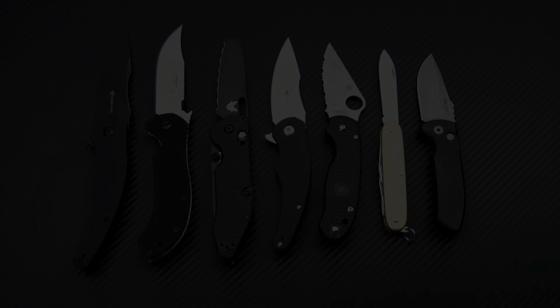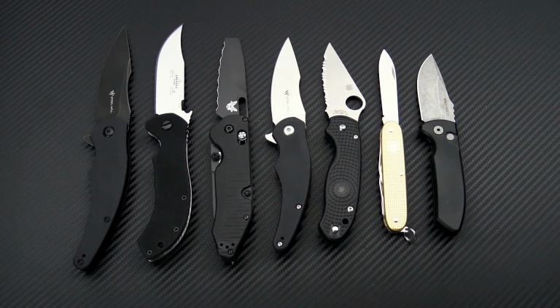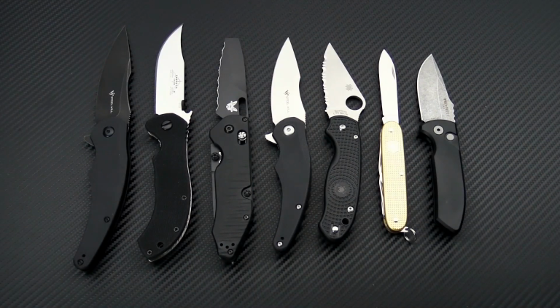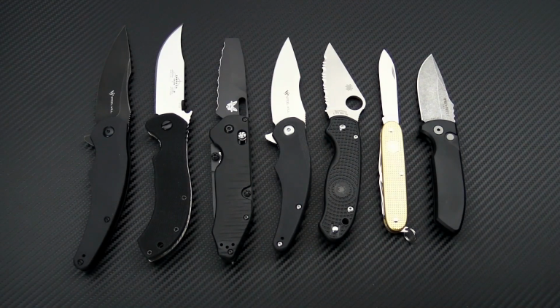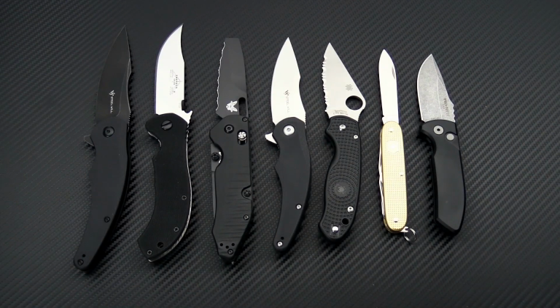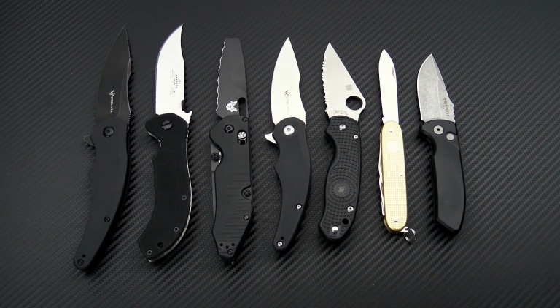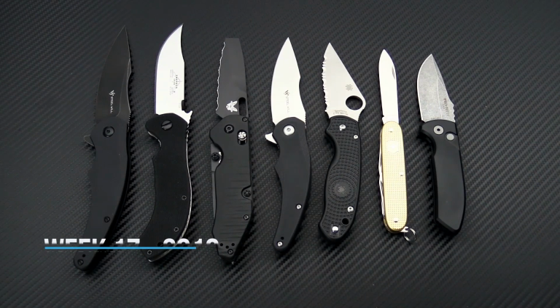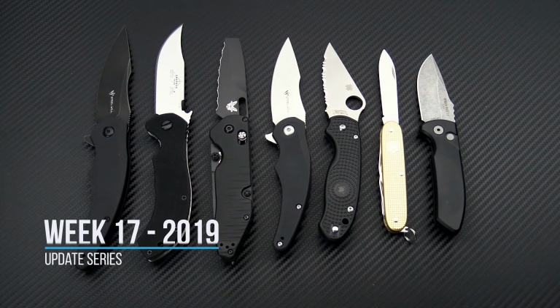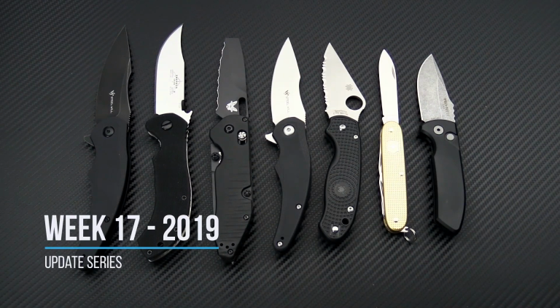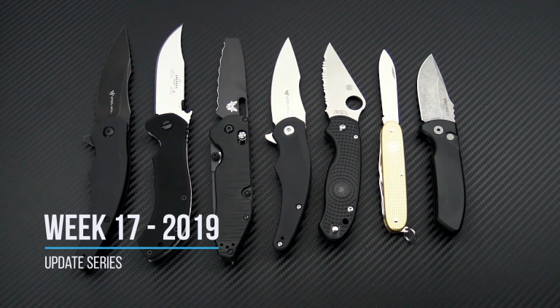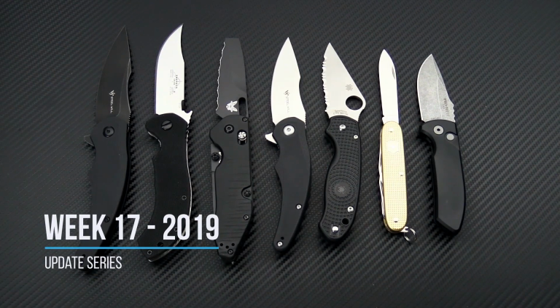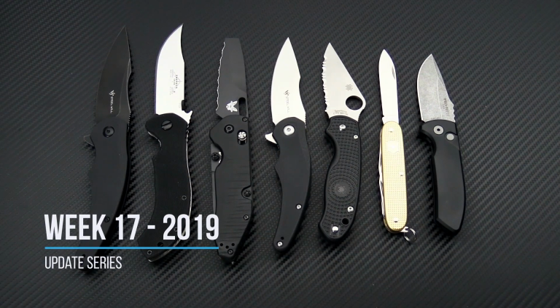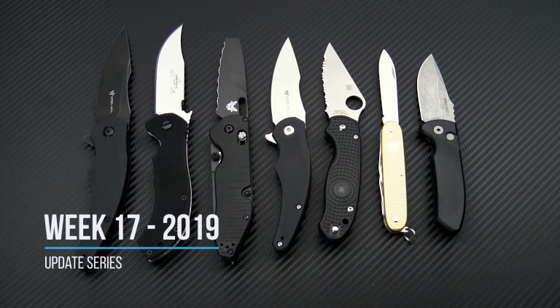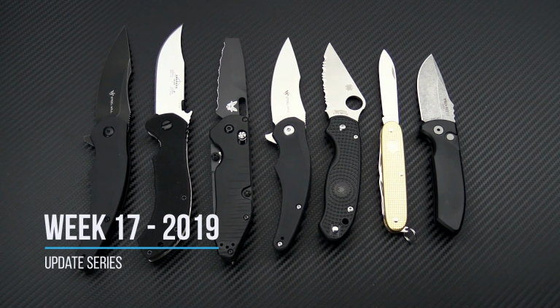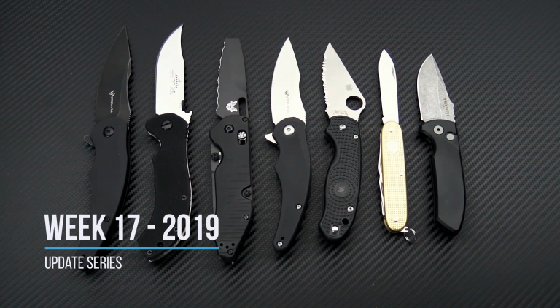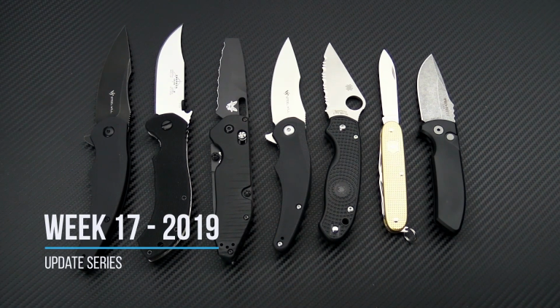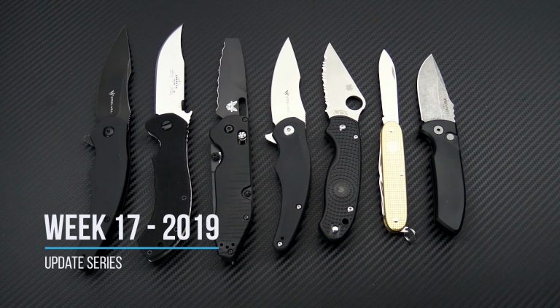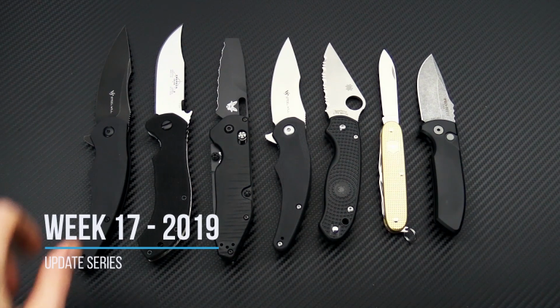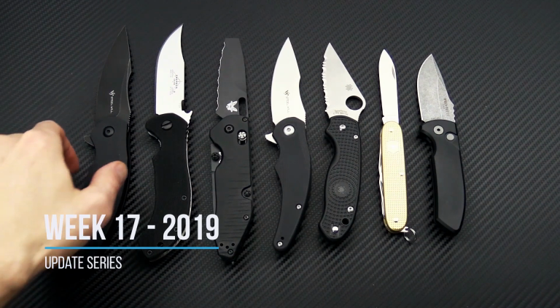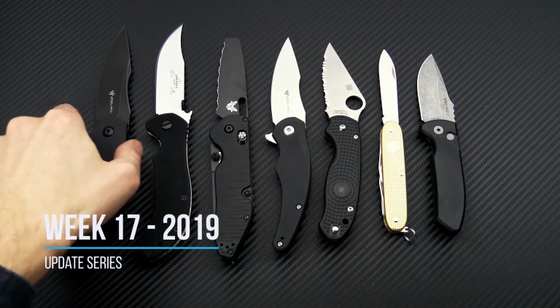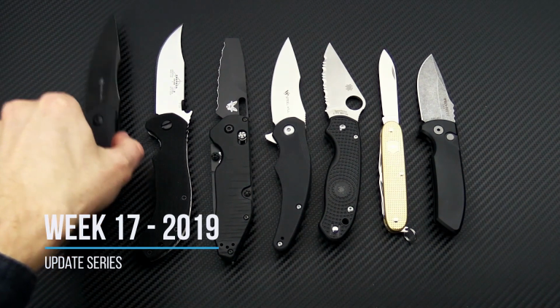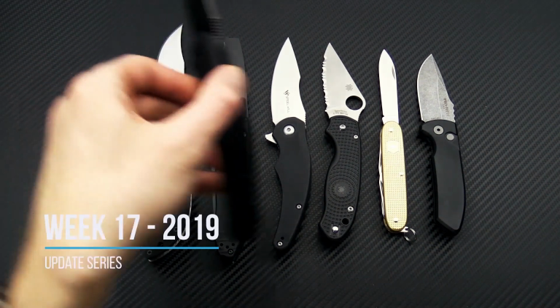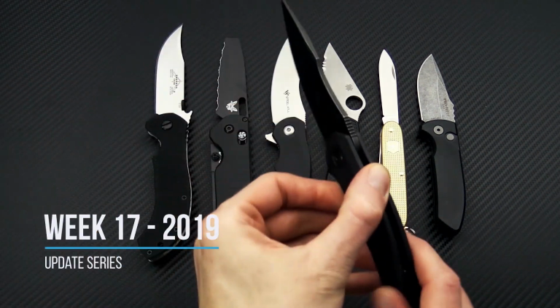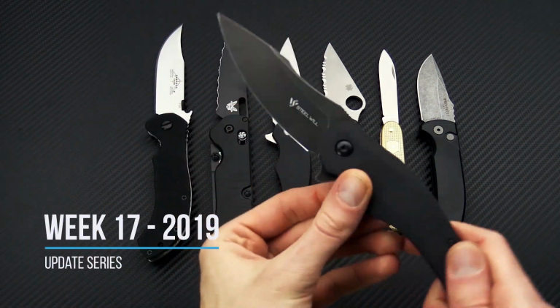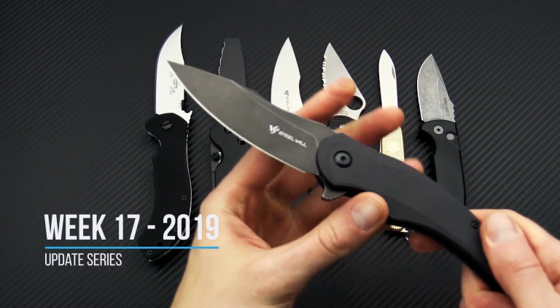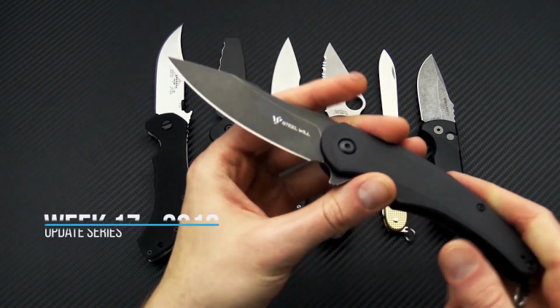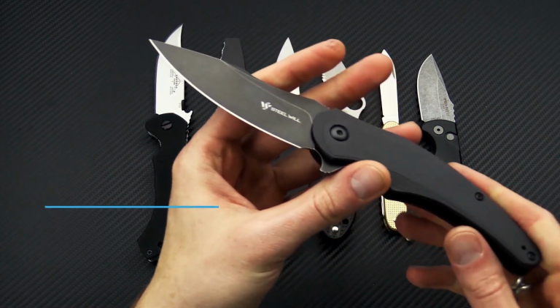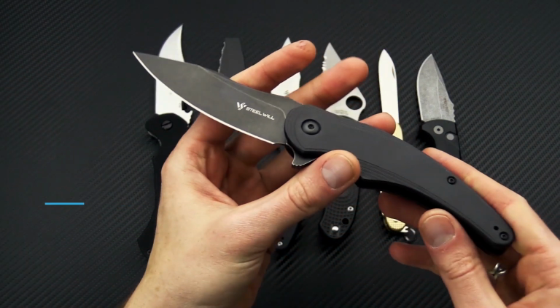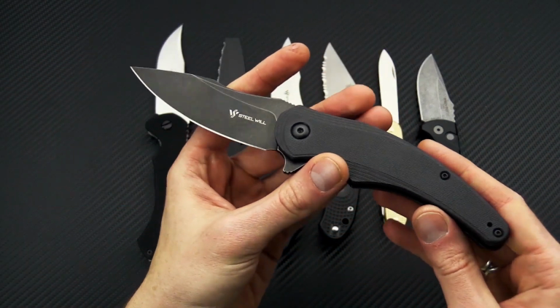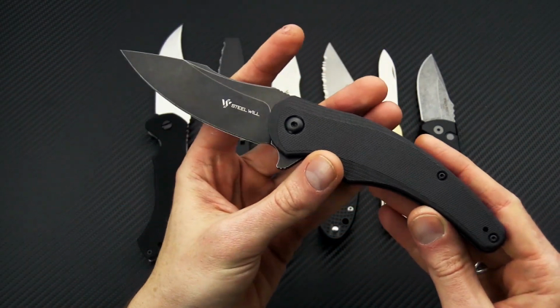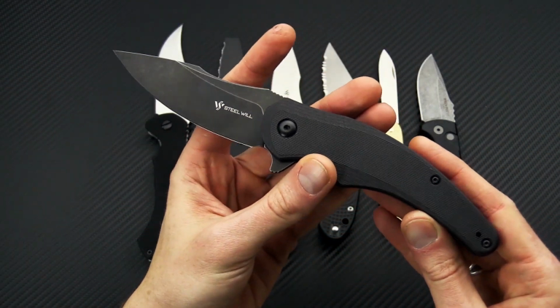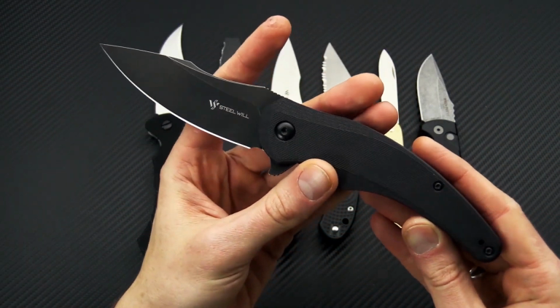Tyler here with GPKnives and we're back again for the Week 17 weekly update. We're going to start this week taking a look at the Steel Wheel Arcturus.